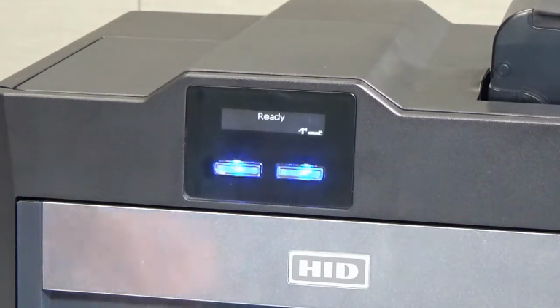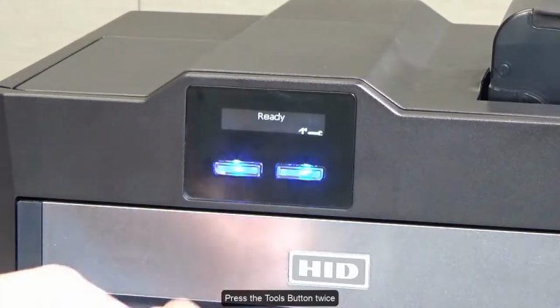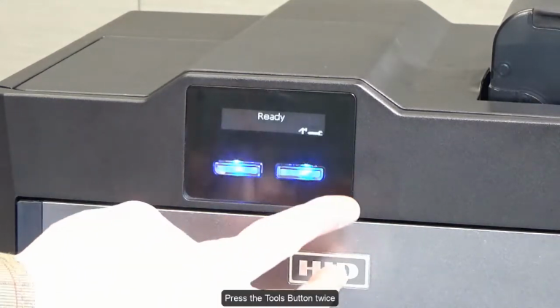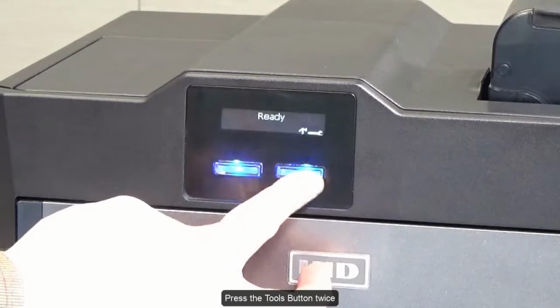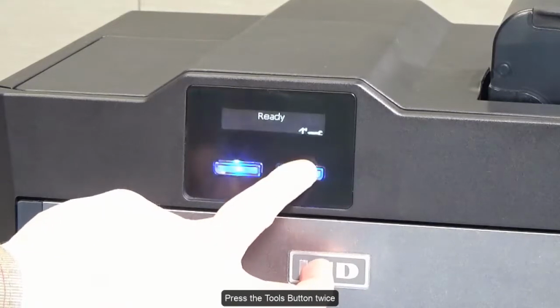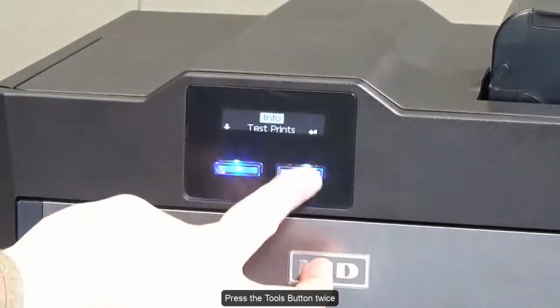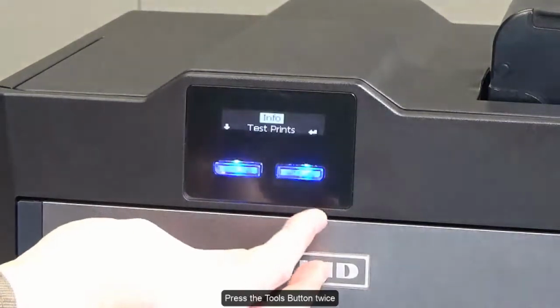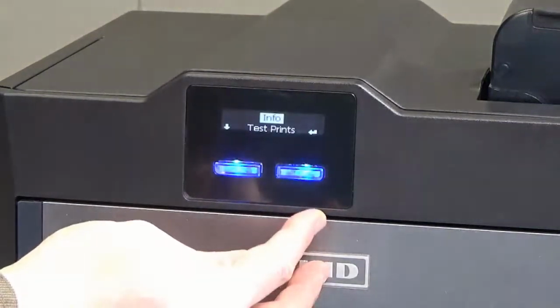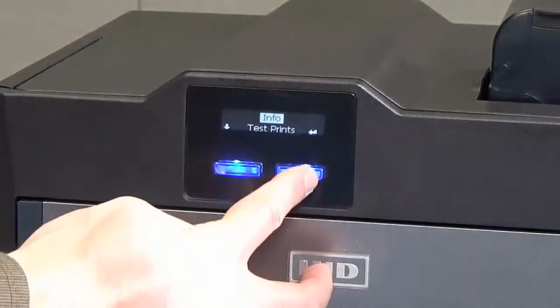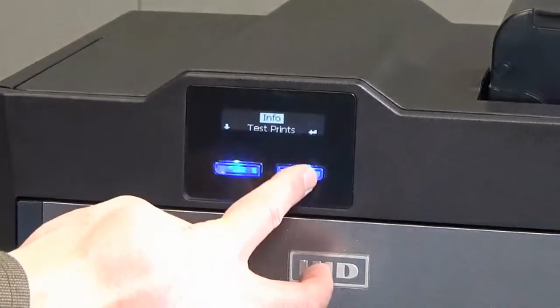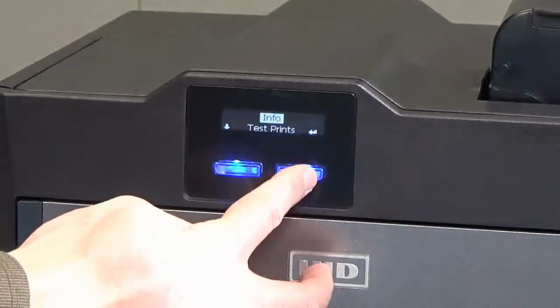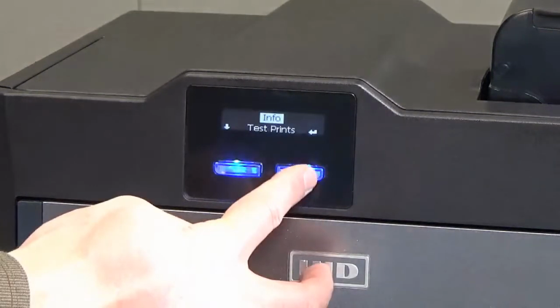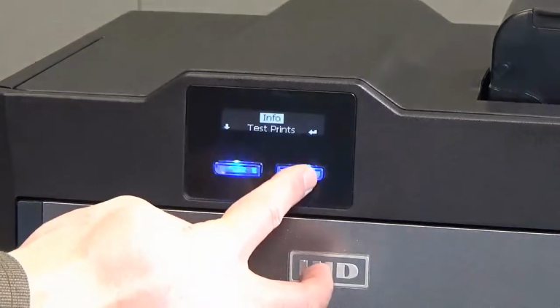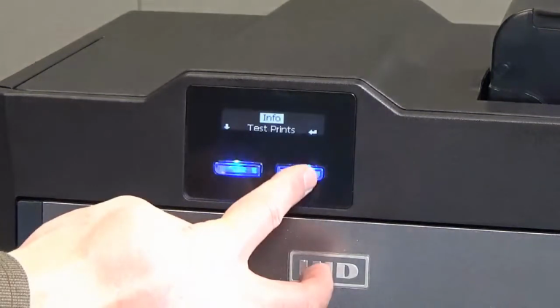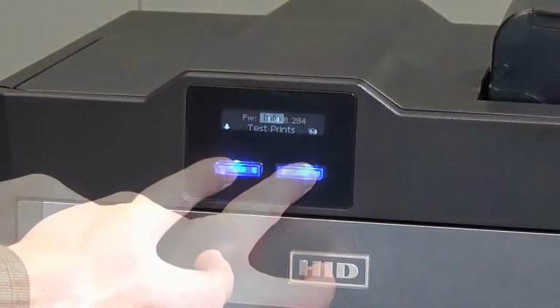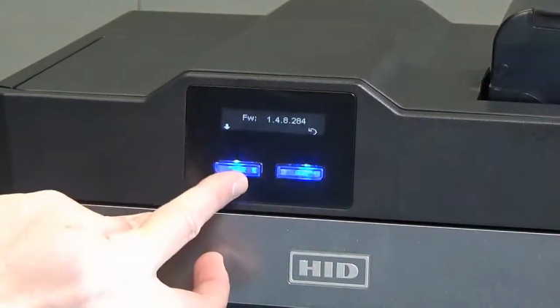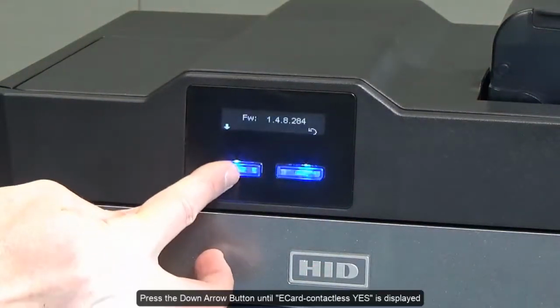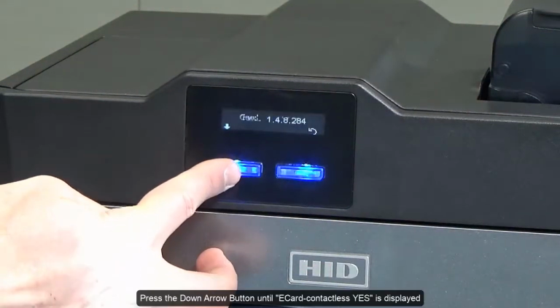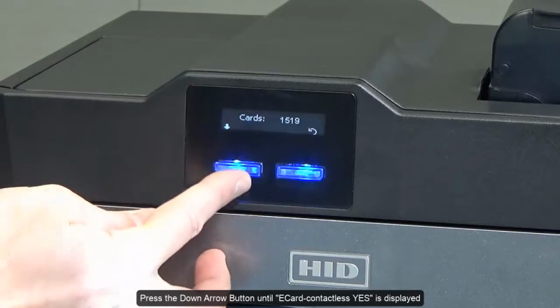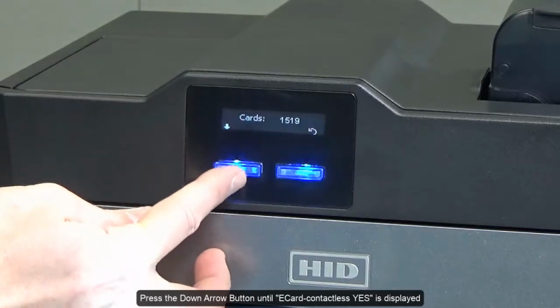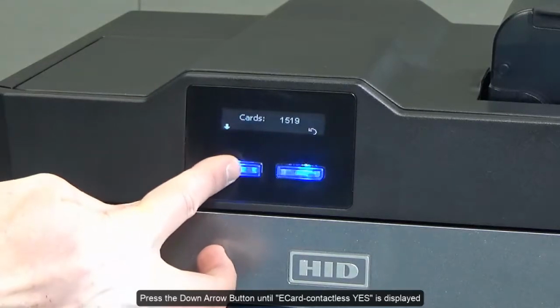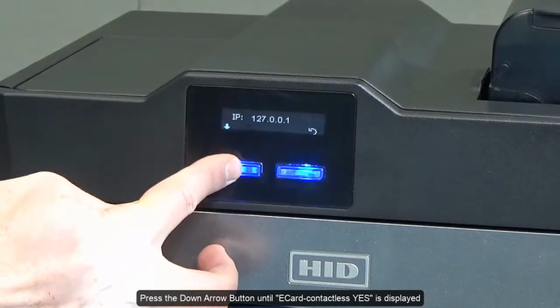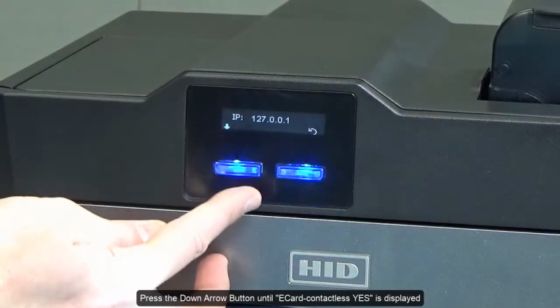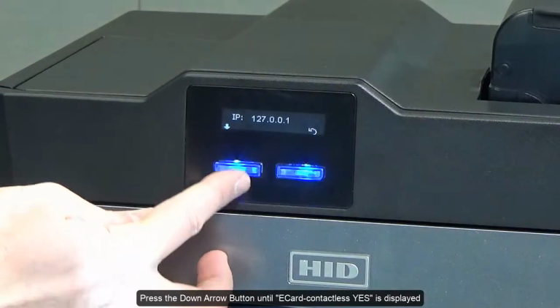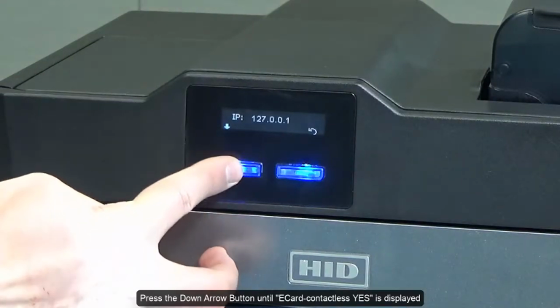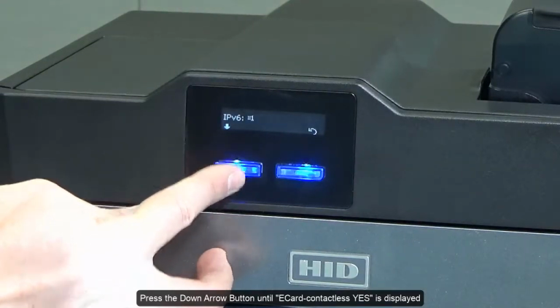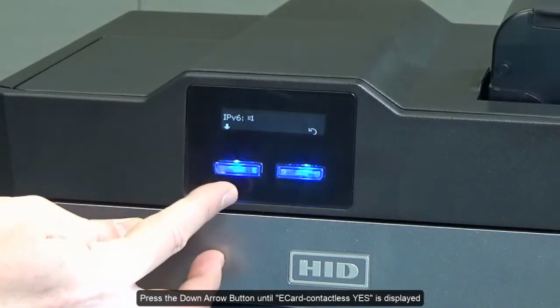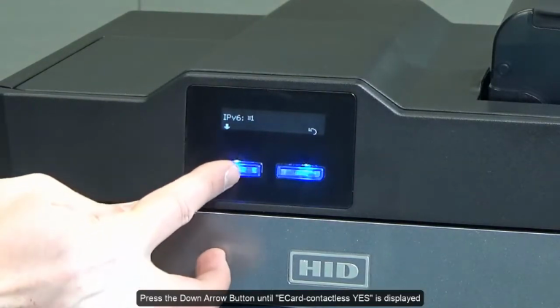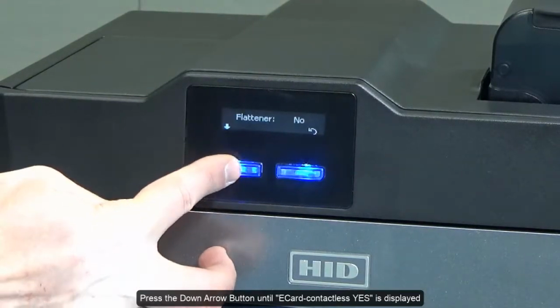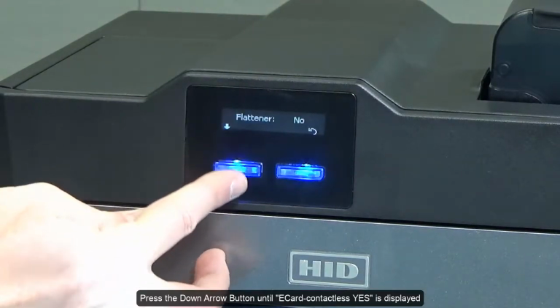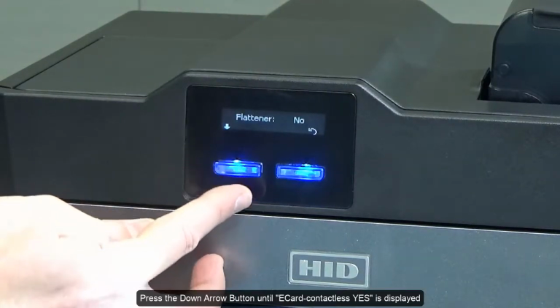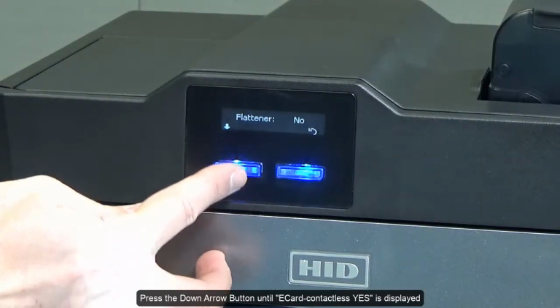Press the tools button twice. Press the down arrow button until 'e-card contactless yes' is displayed.